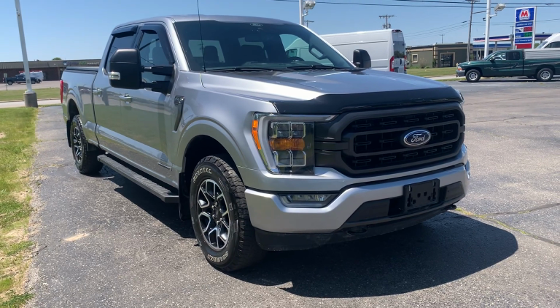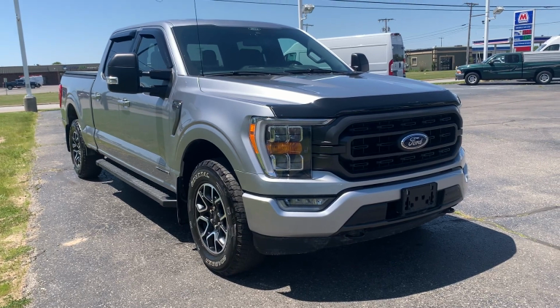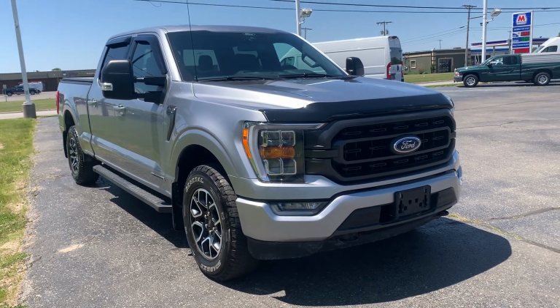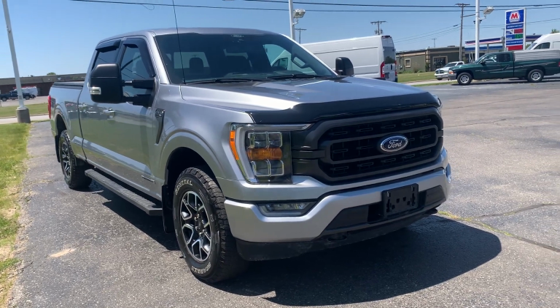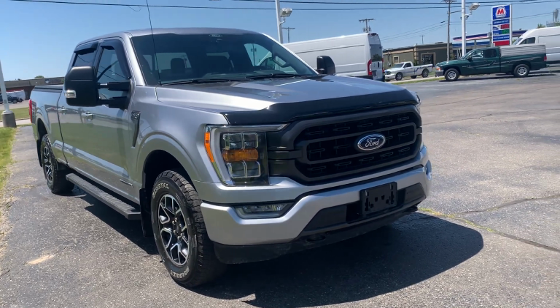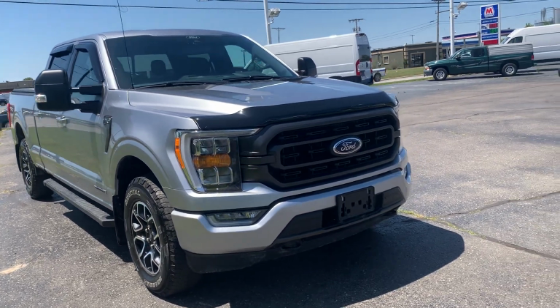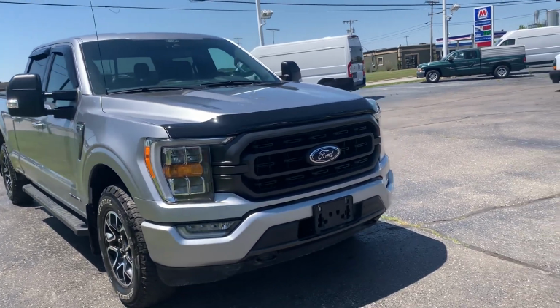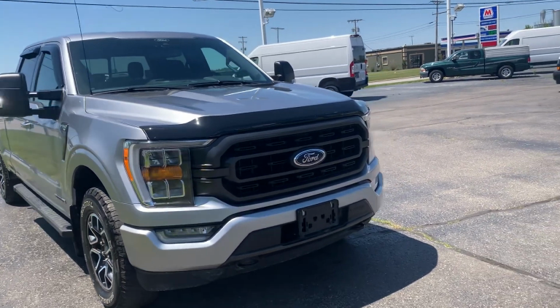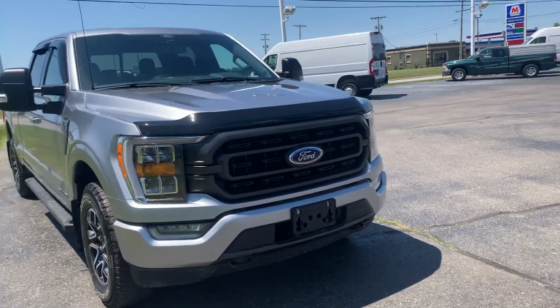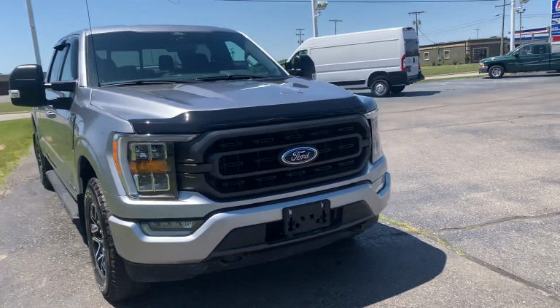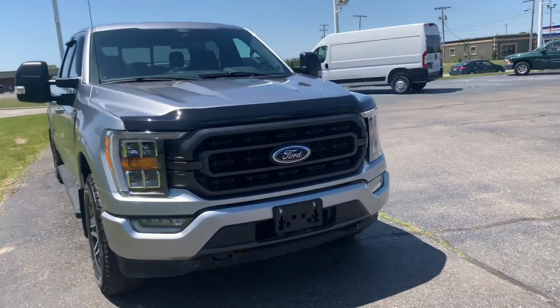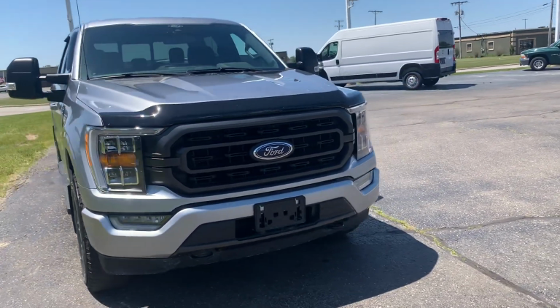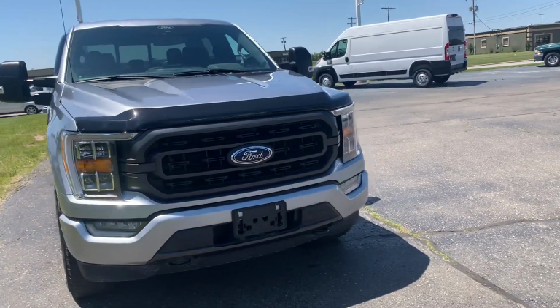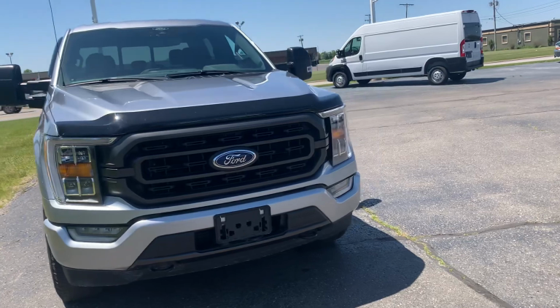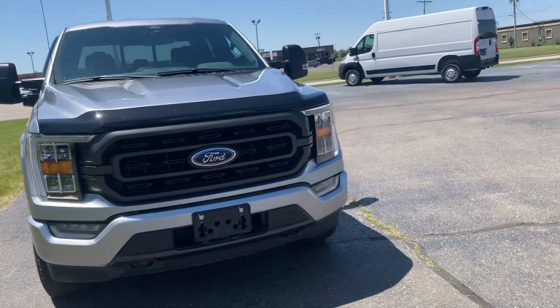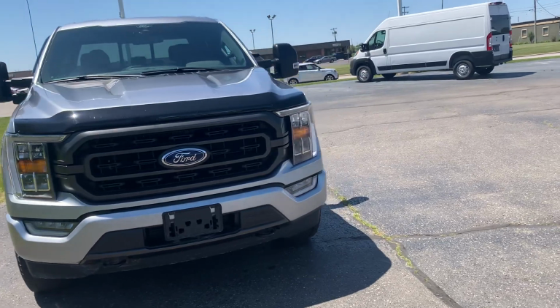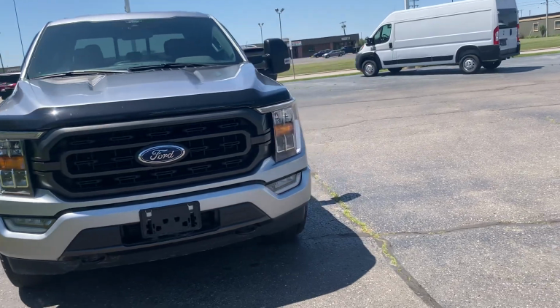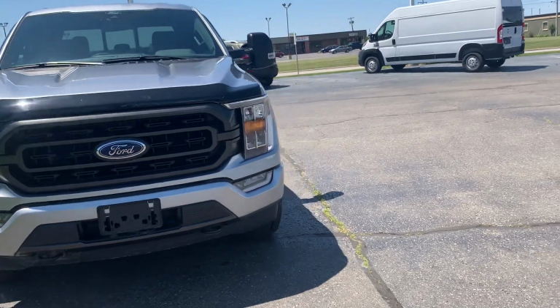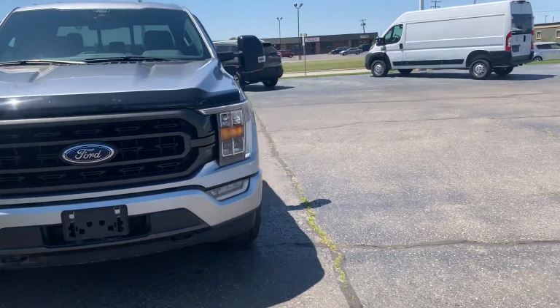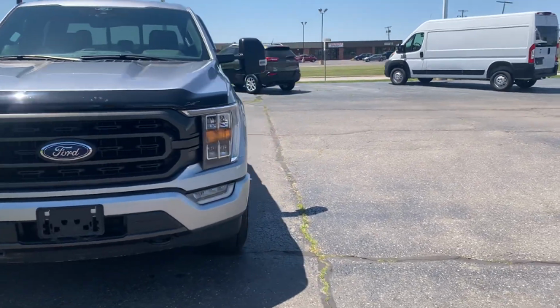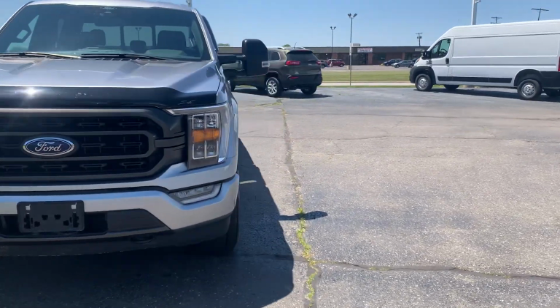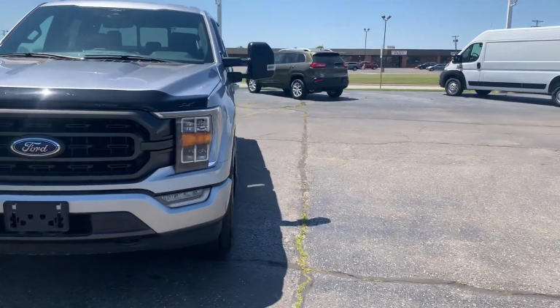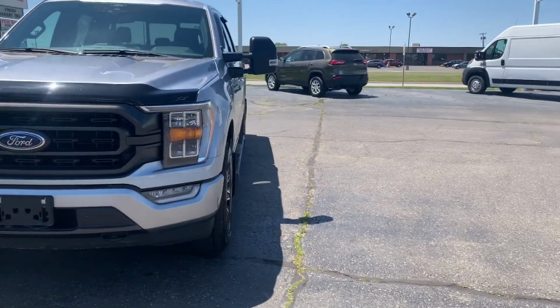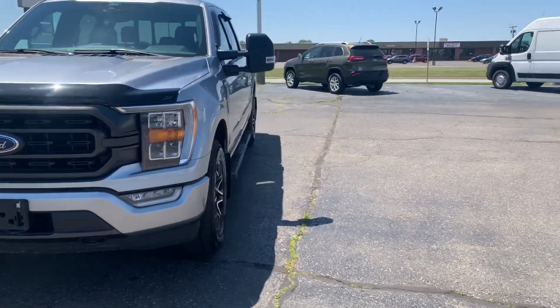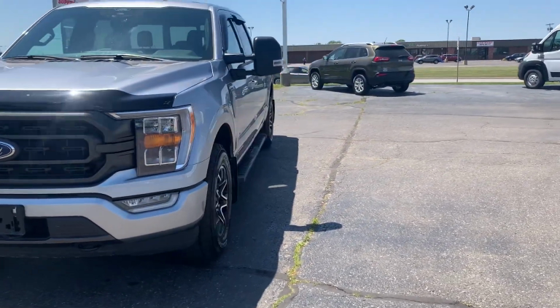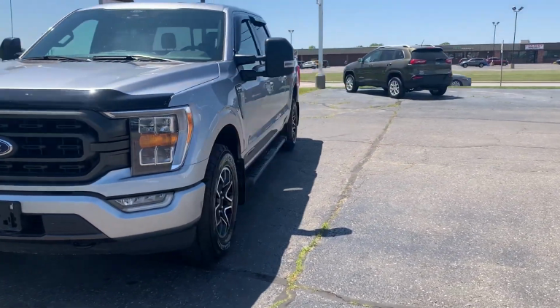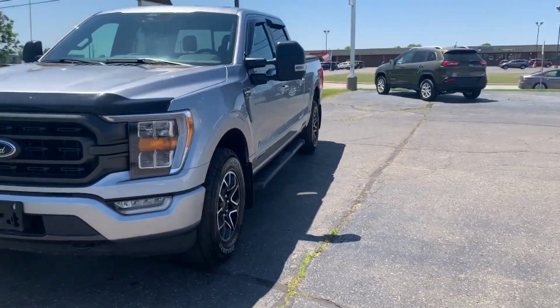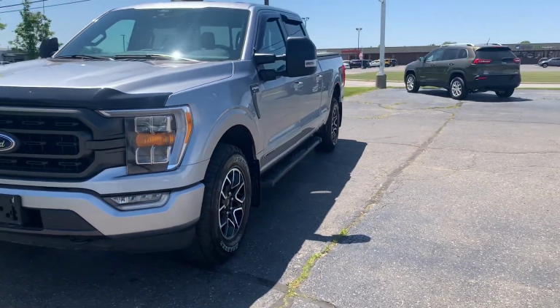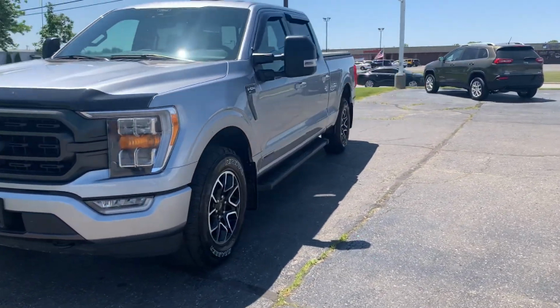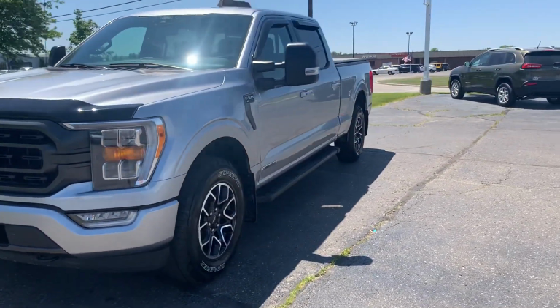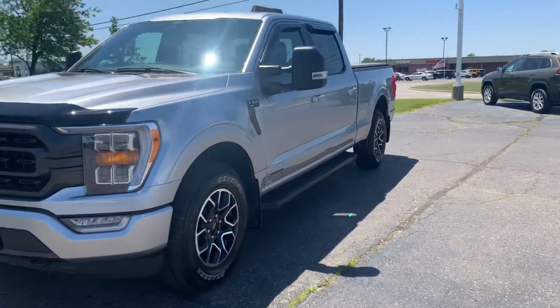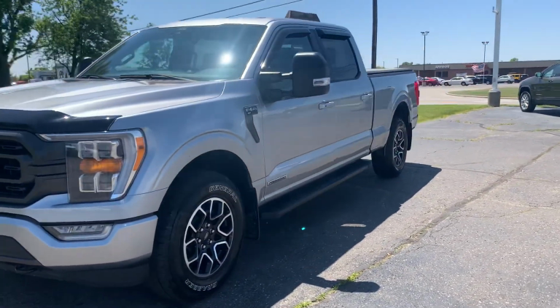Angel here with Terri Henricks Ford, going to take you on a quick walk around of this 2021 Ford F-150 XLT.